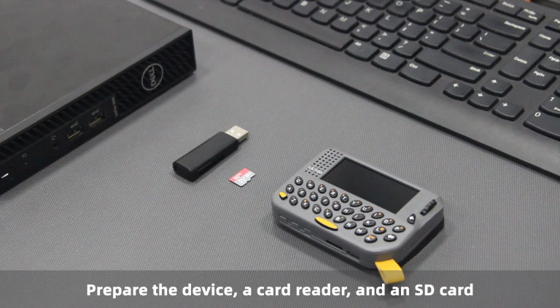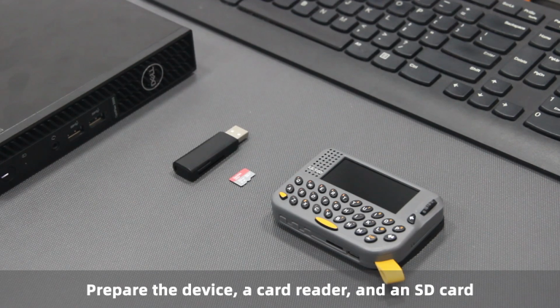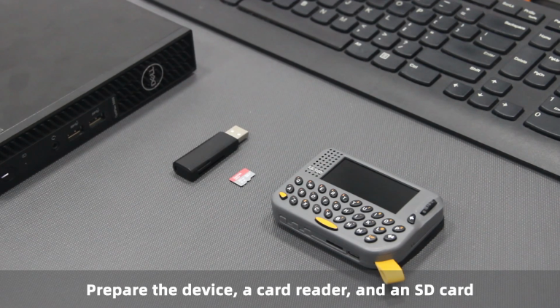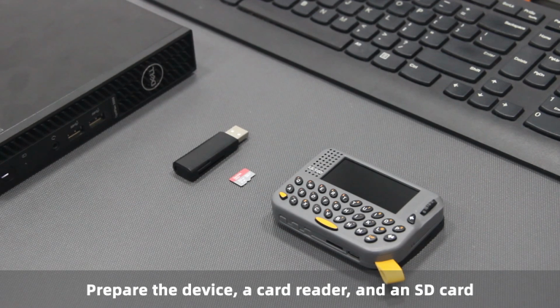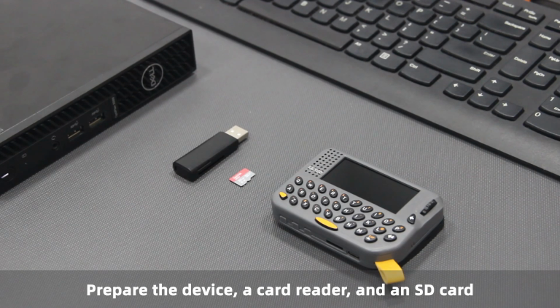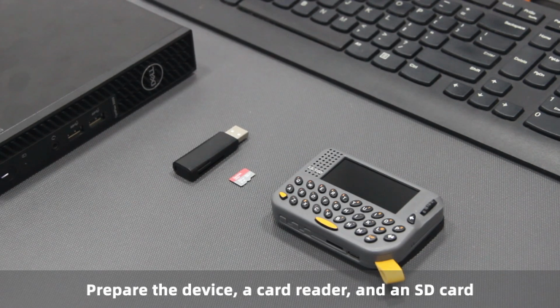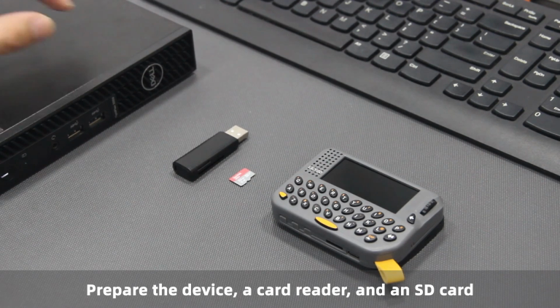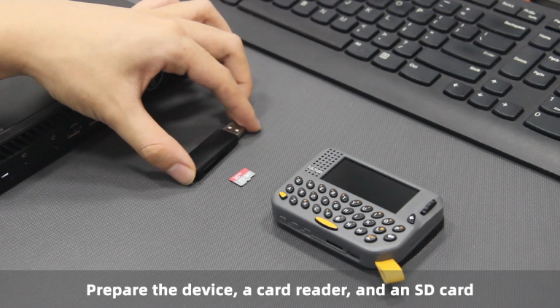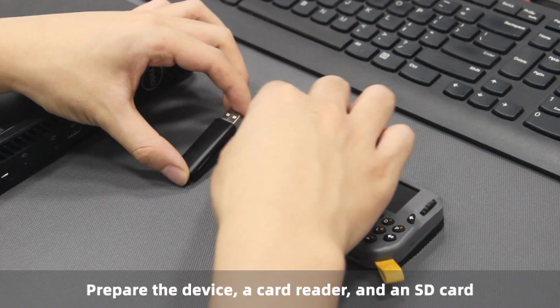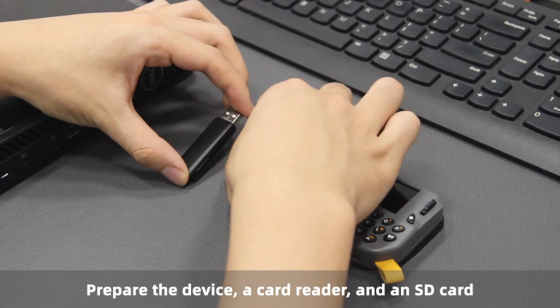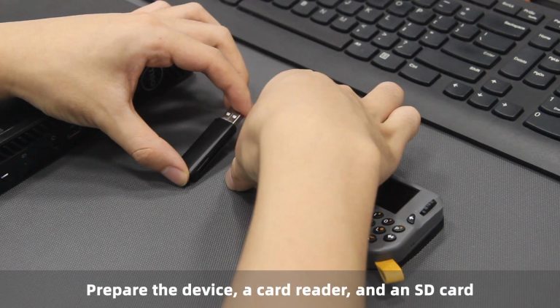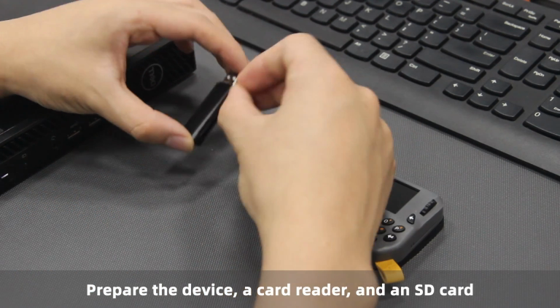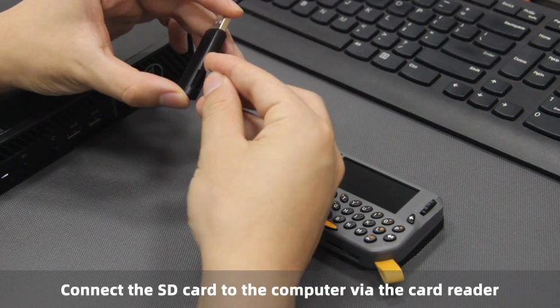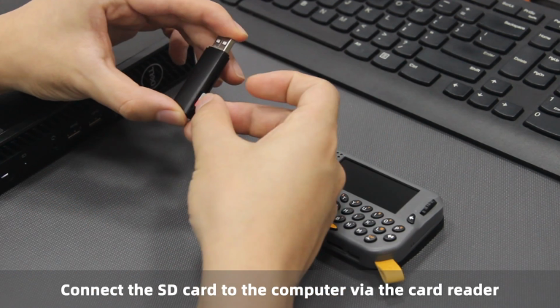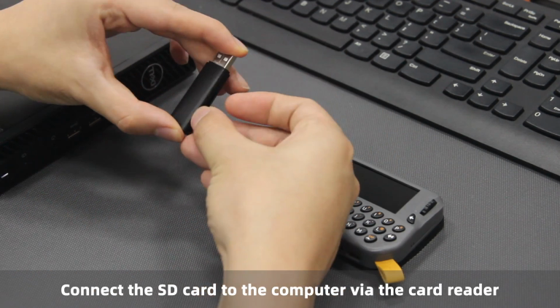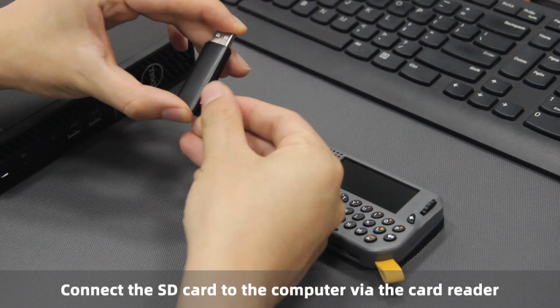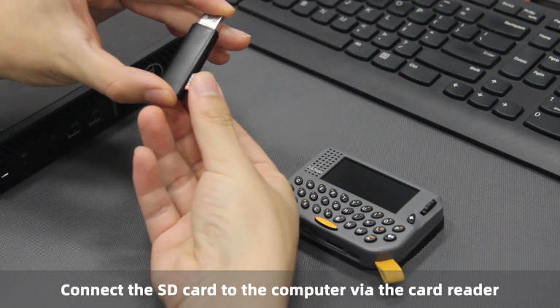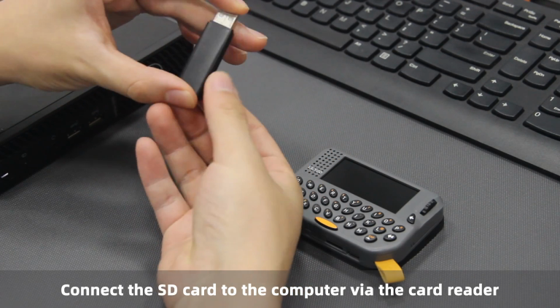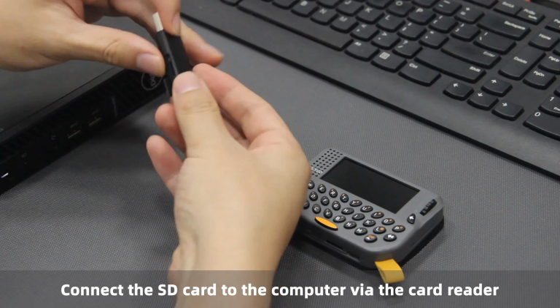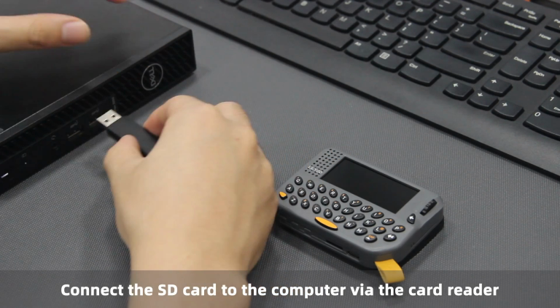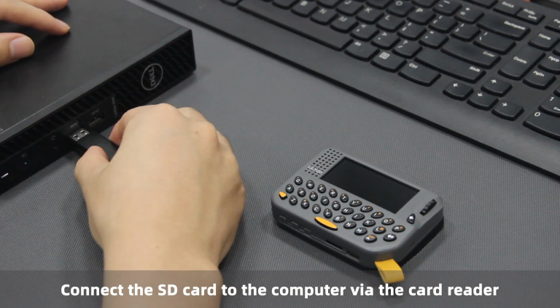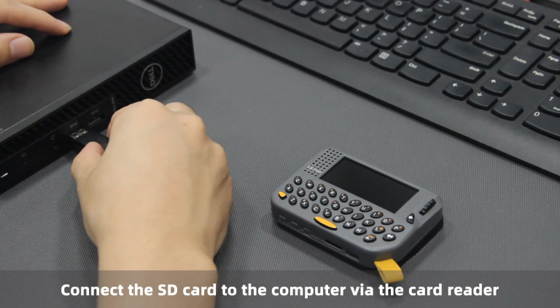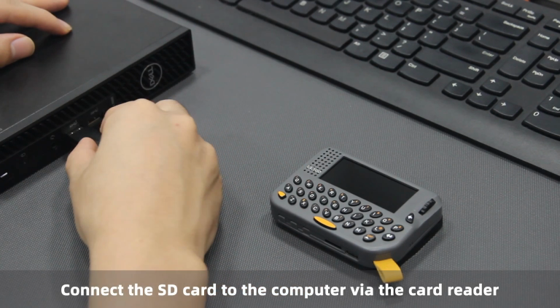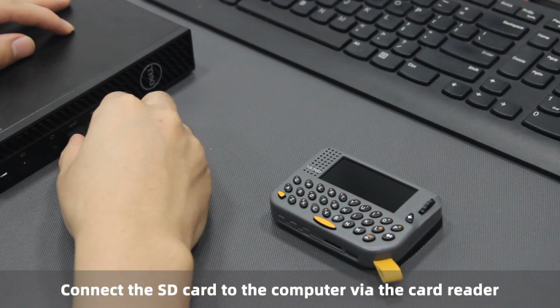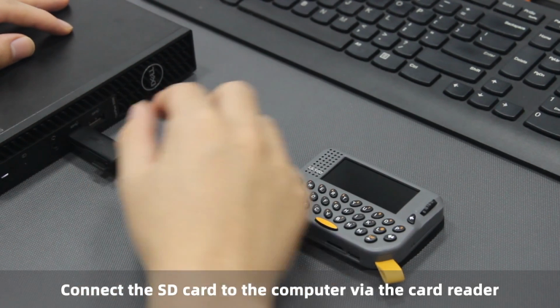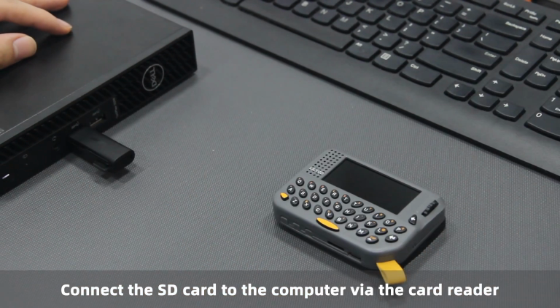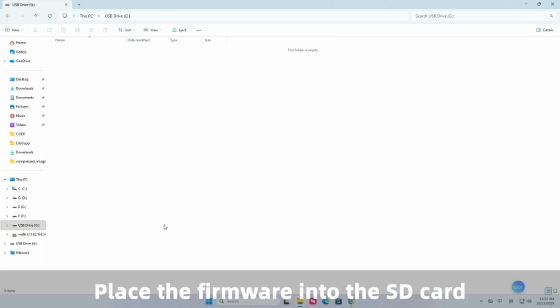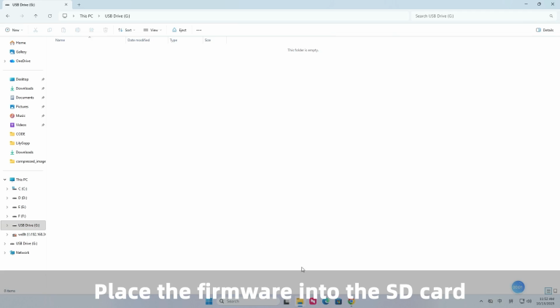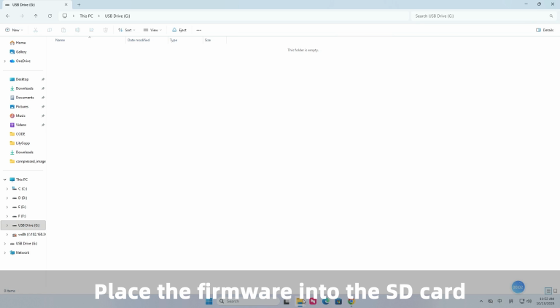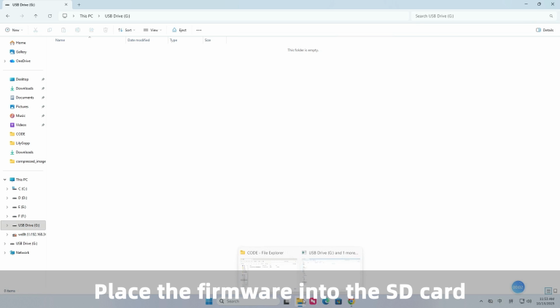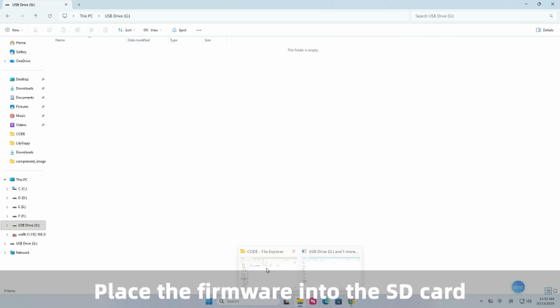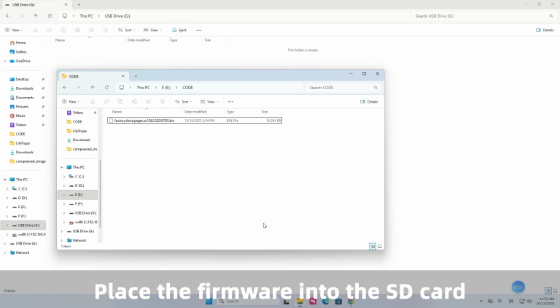Prepare the device, a card reader, and an SD card. Connect the SD card to the computer via the card reader, then place the firmware into the SD card.